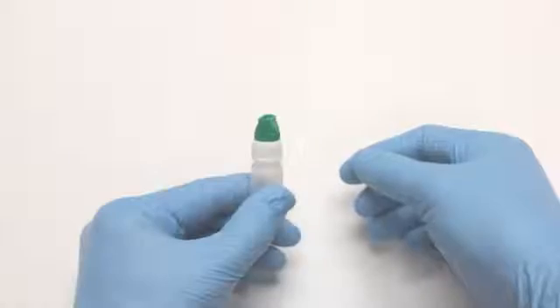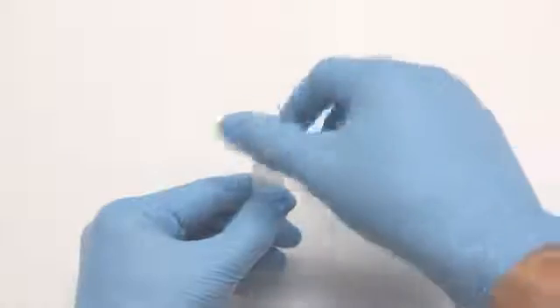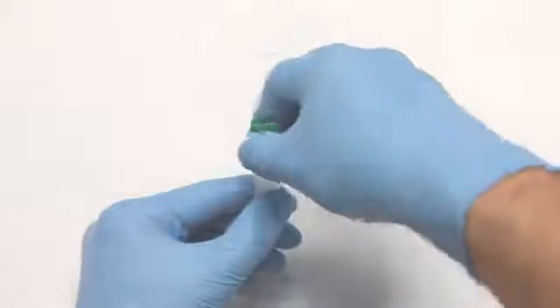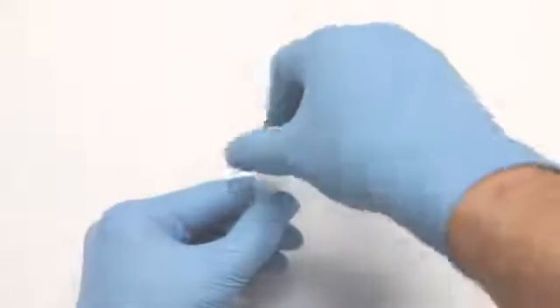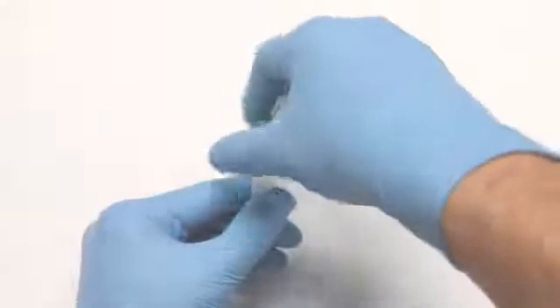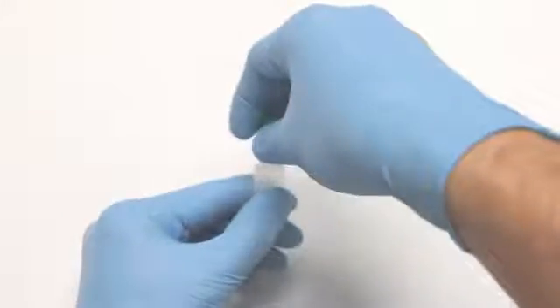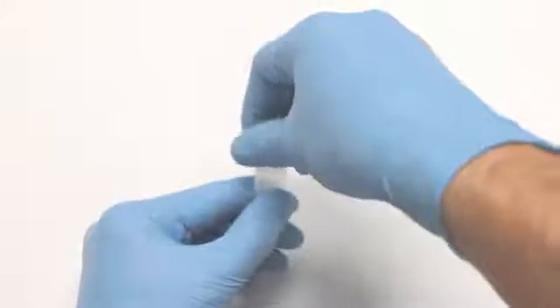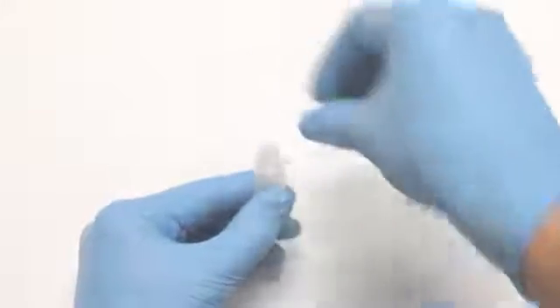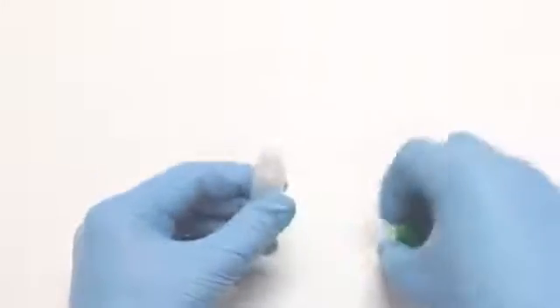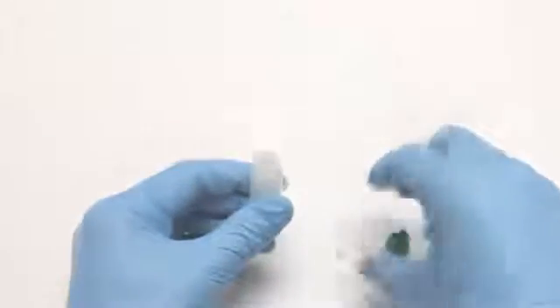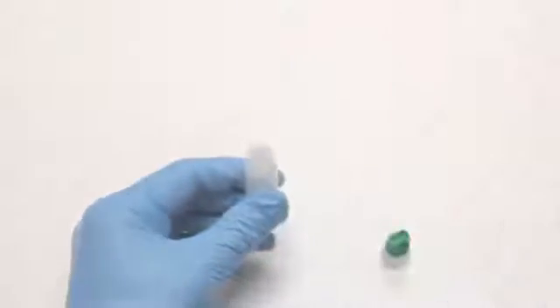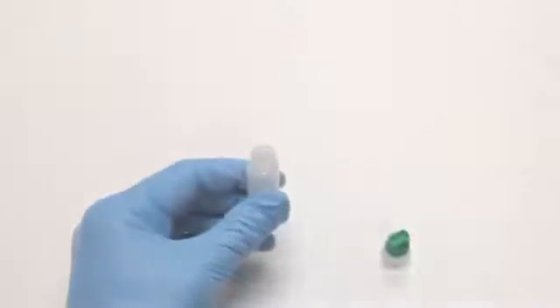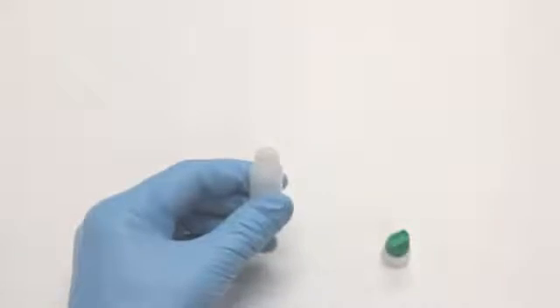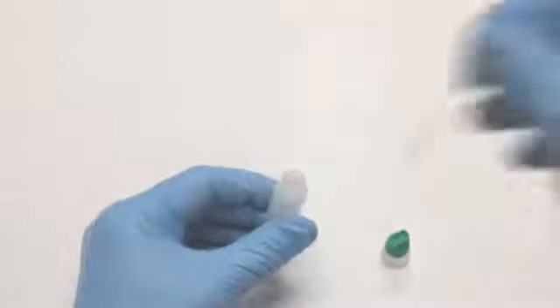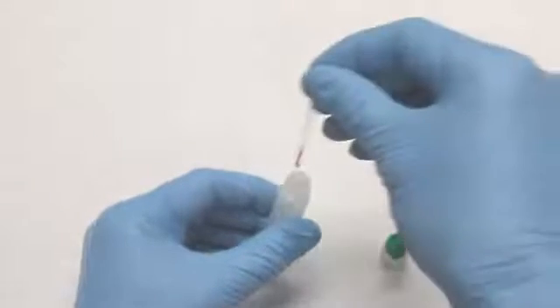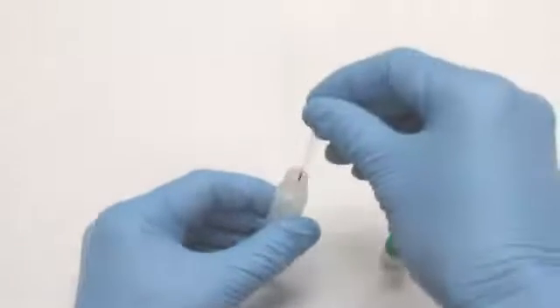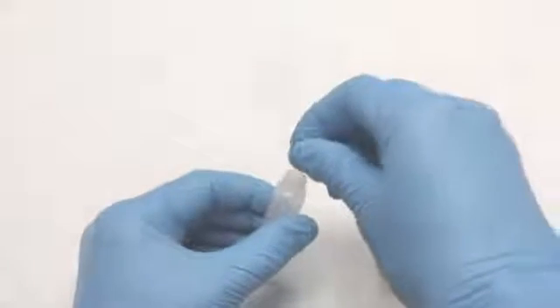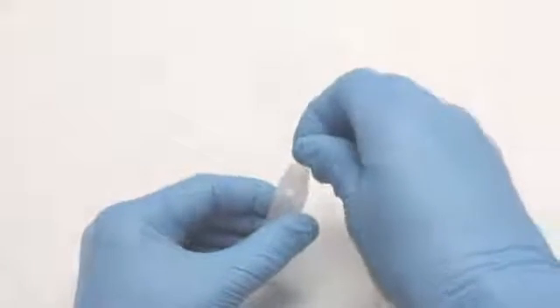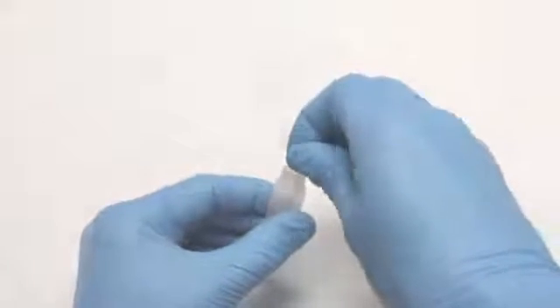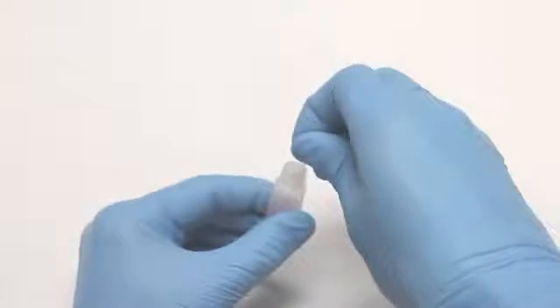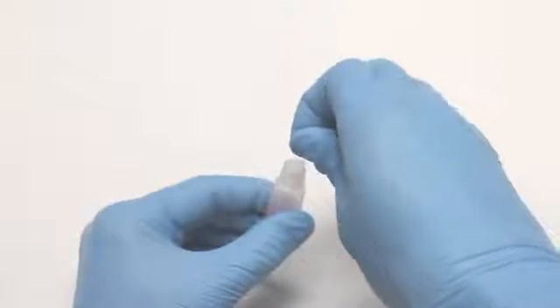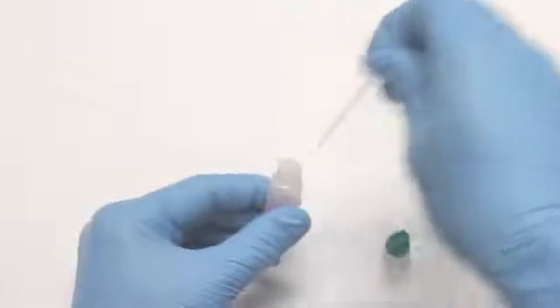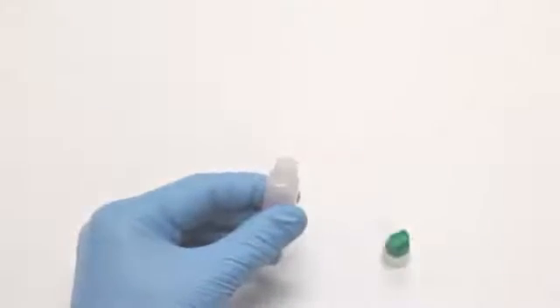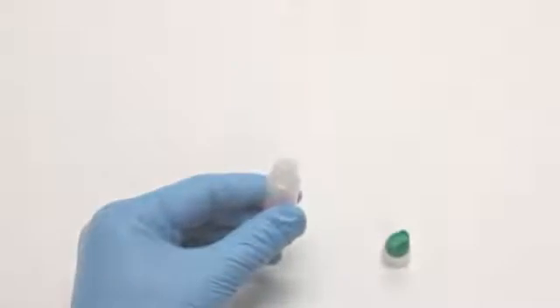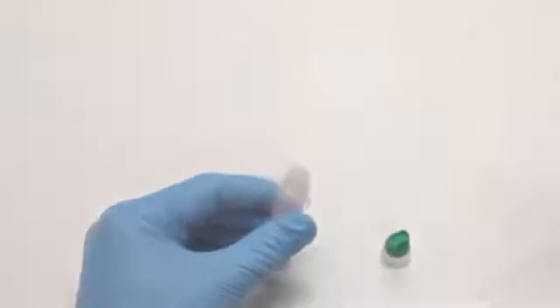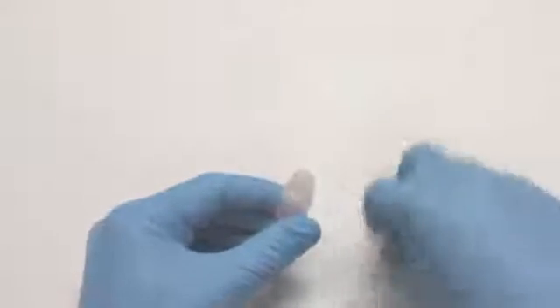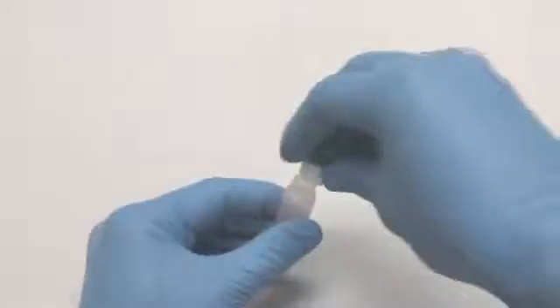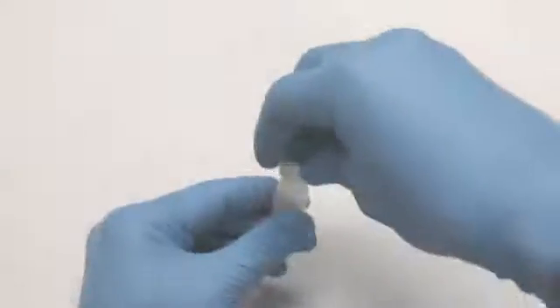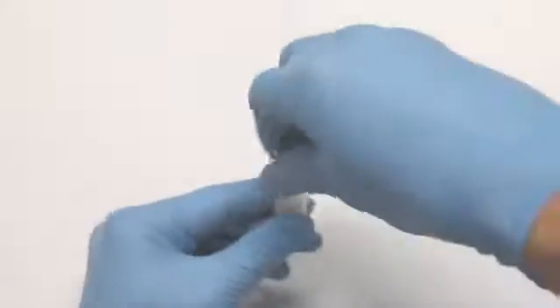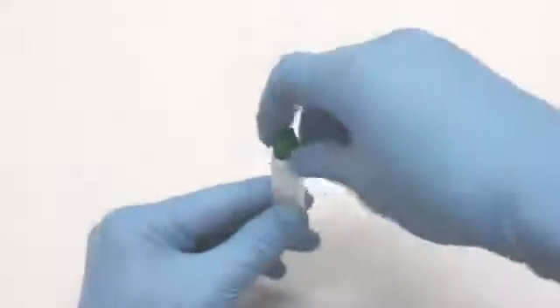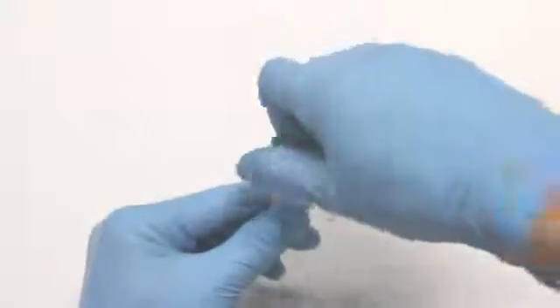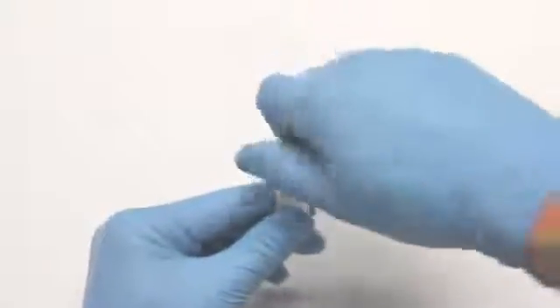Open the pre-treatment module and immerse the sampler tip into the liquid. Release the sample and then re-screw the two-piece cap onto the buffer. Invert the module three times to mix.